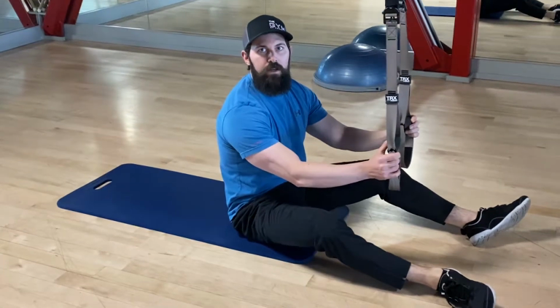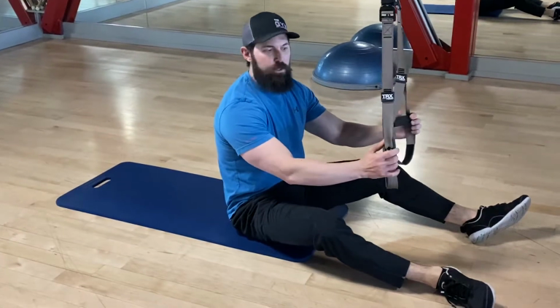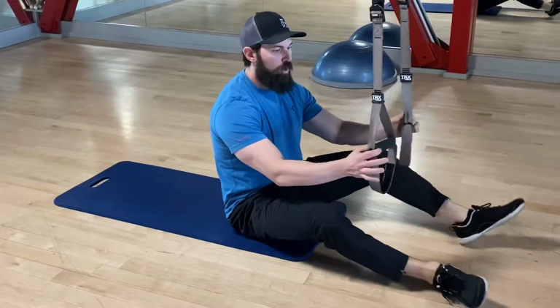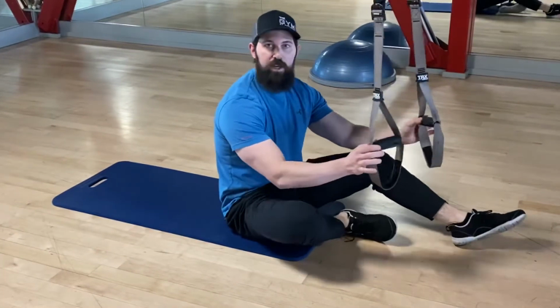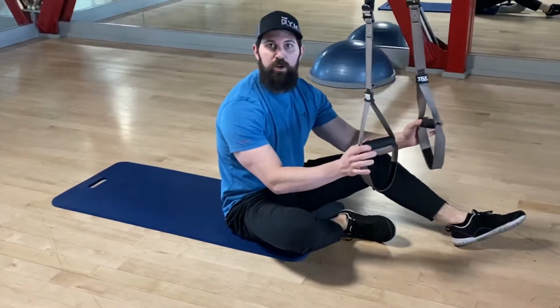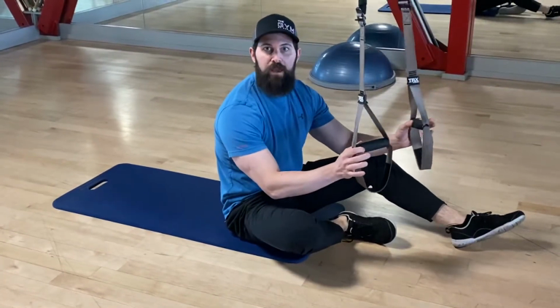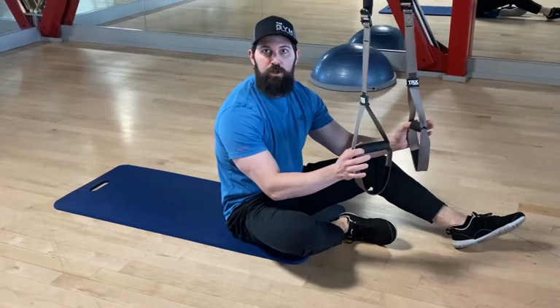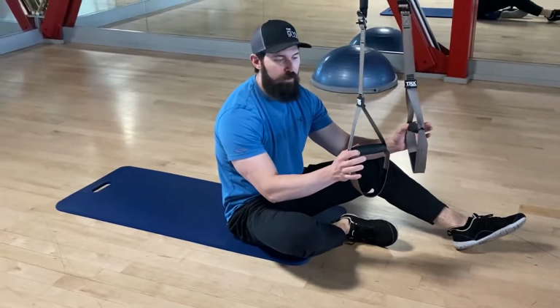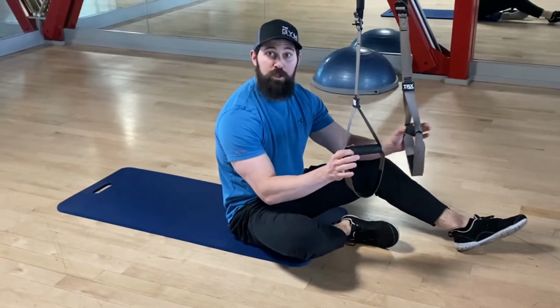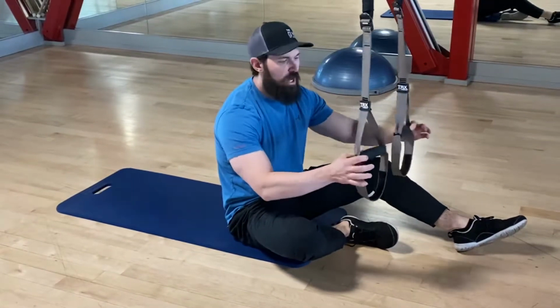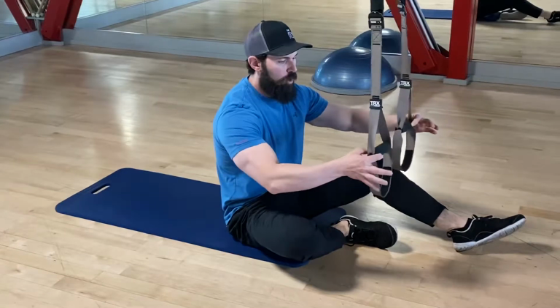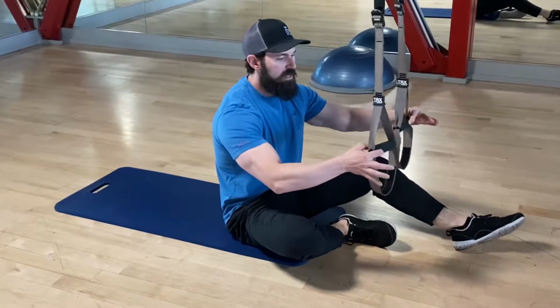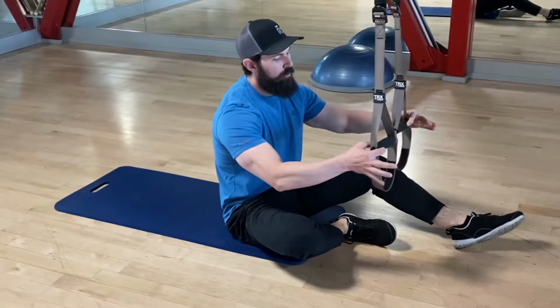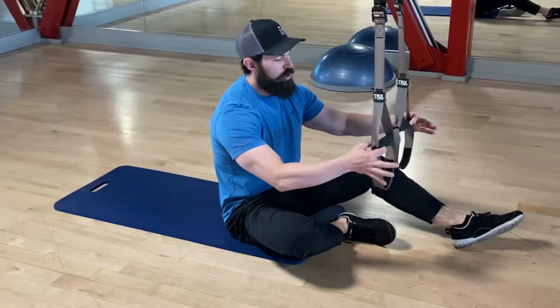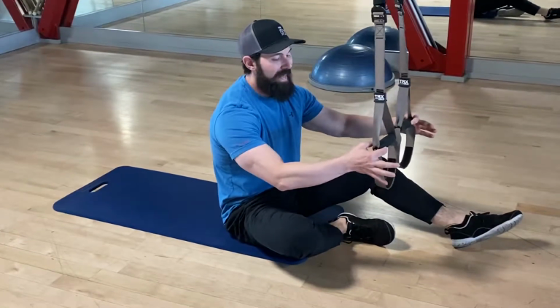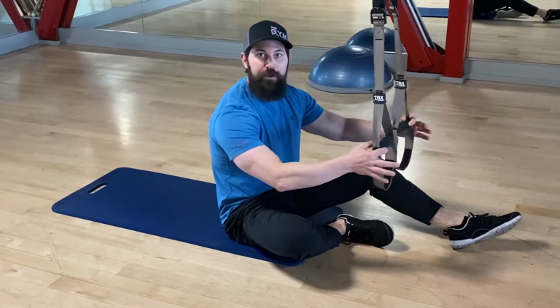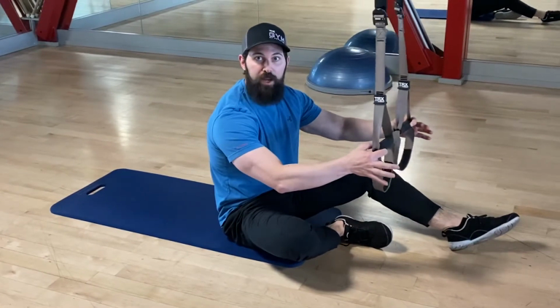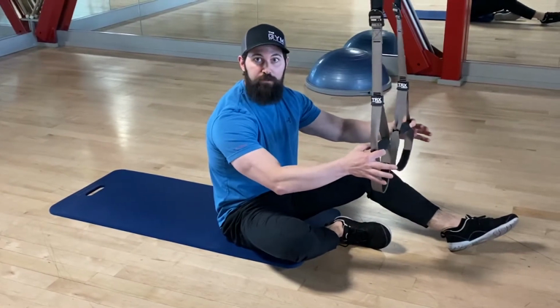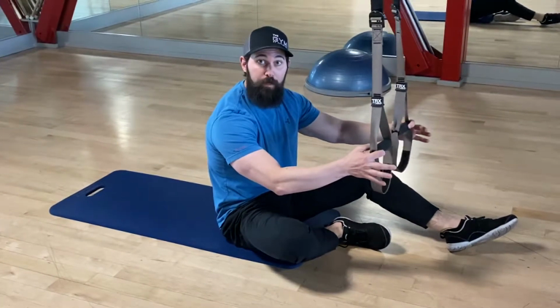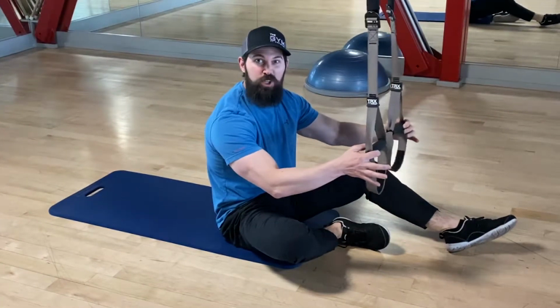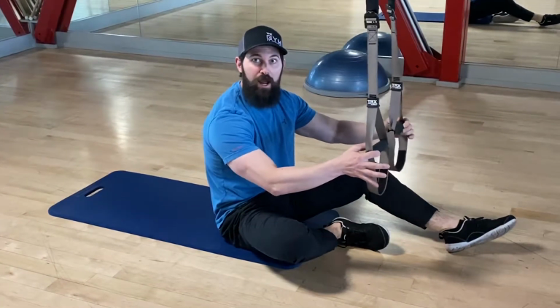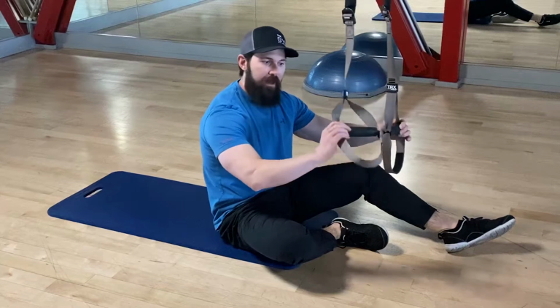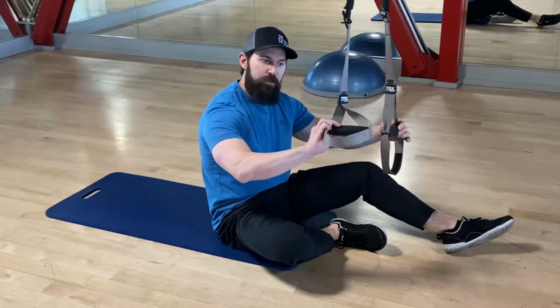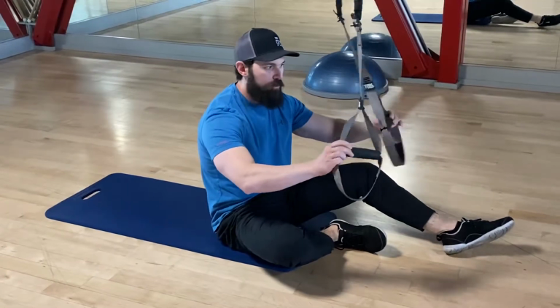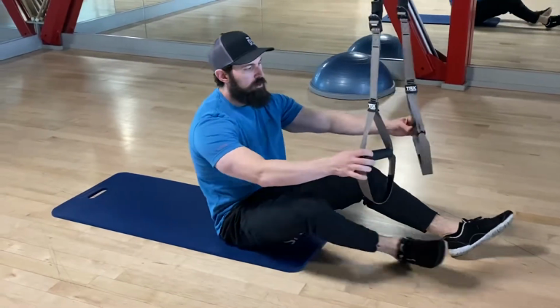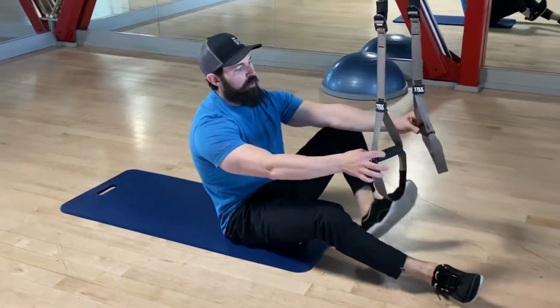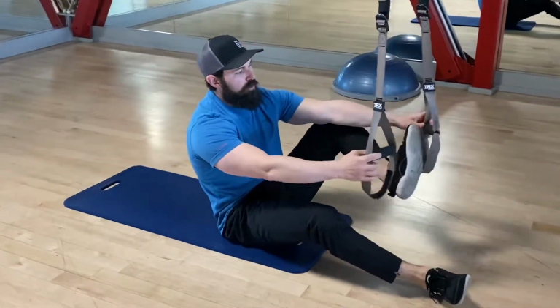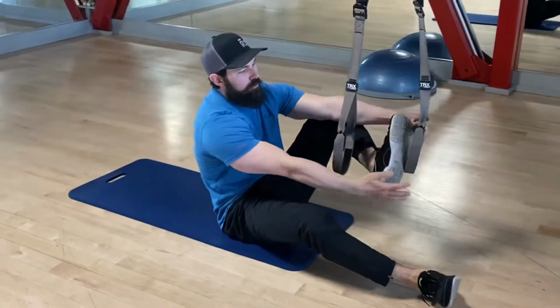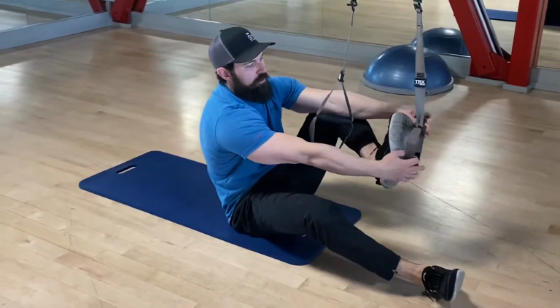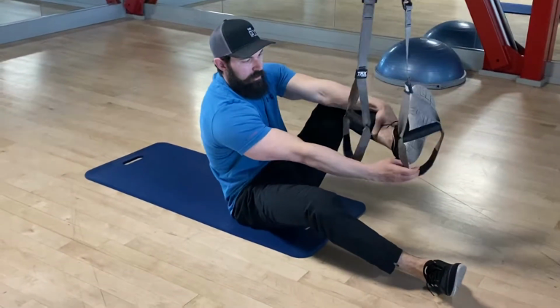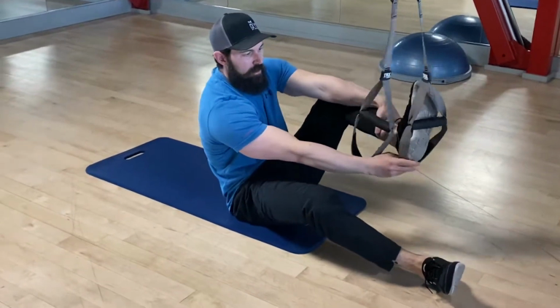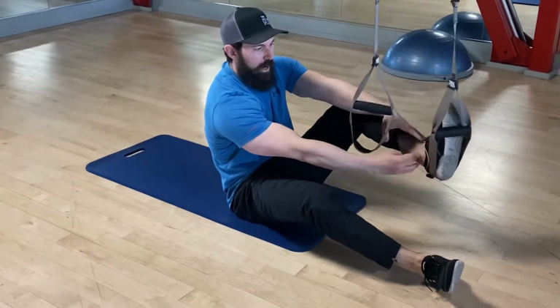Hey guys, so we're going to lower the TRX and do a hamstring curl today — hamstrings and glutes. We're going to lower these down so our feet are elevated up off the floor, but not too high. Then they have these little foot straps; we're going to put those heels in the straps.